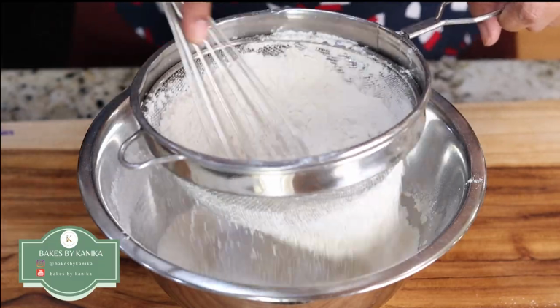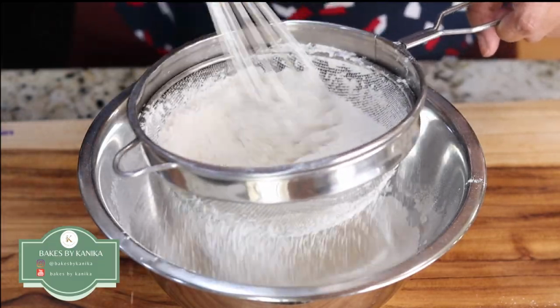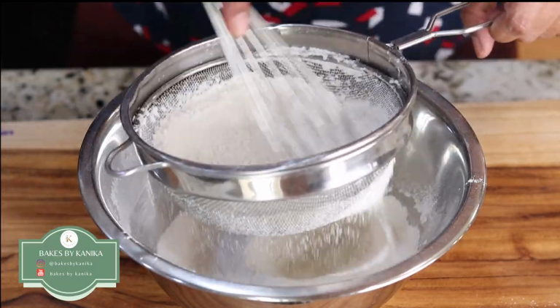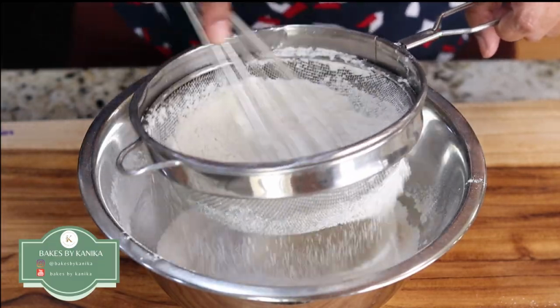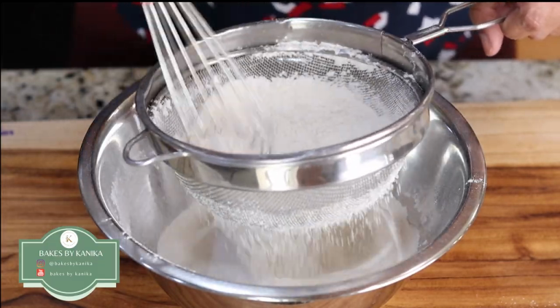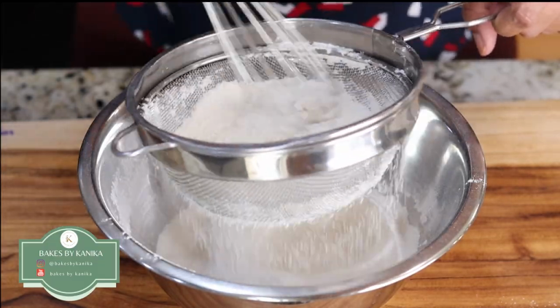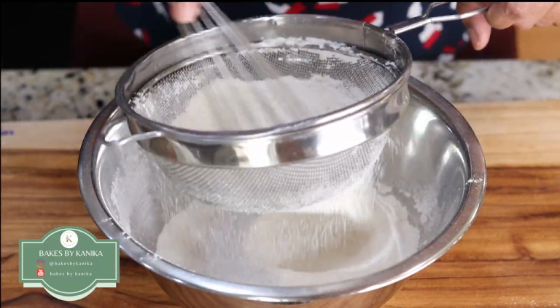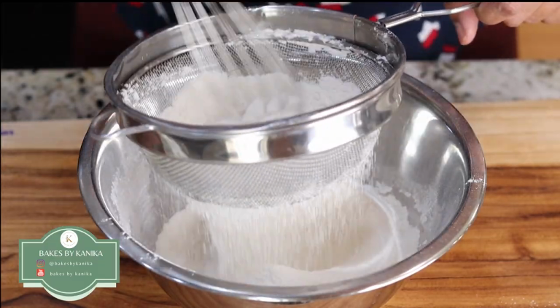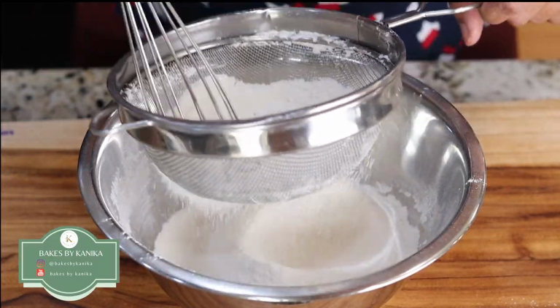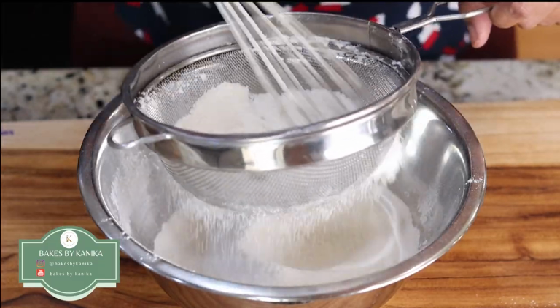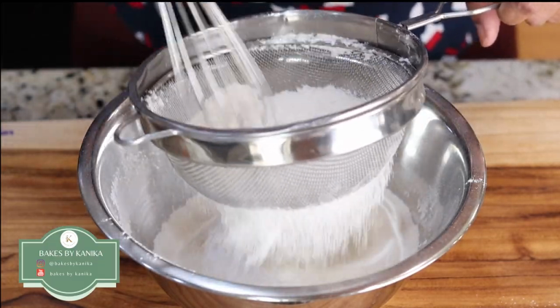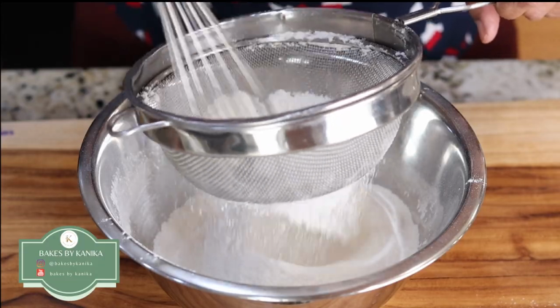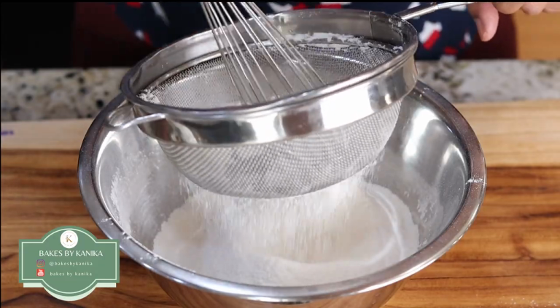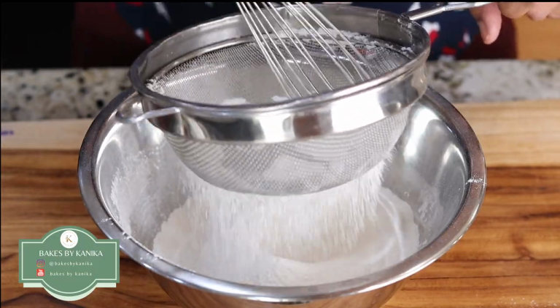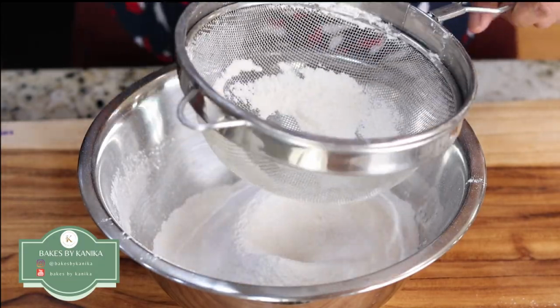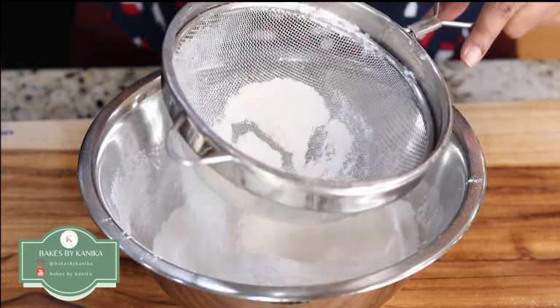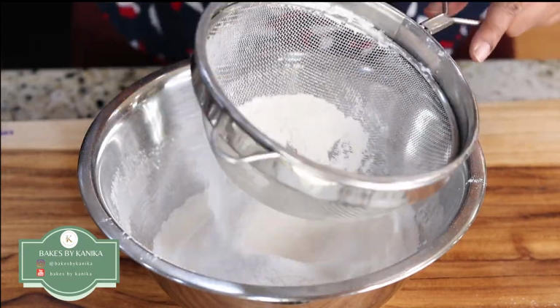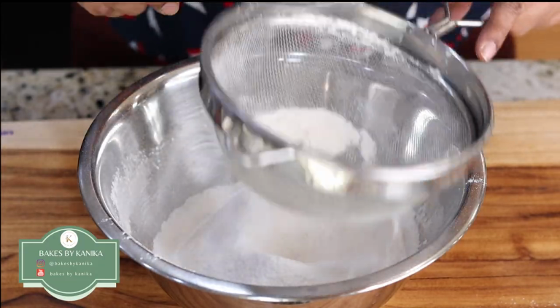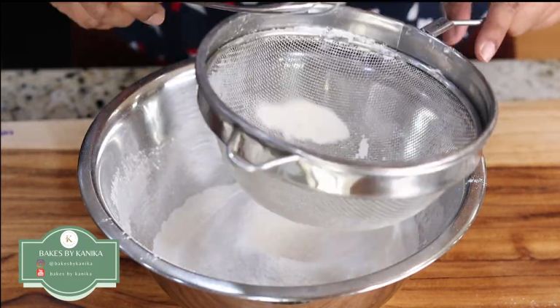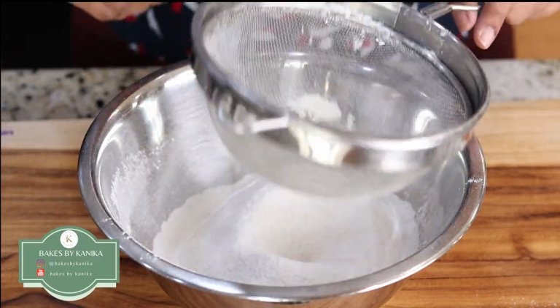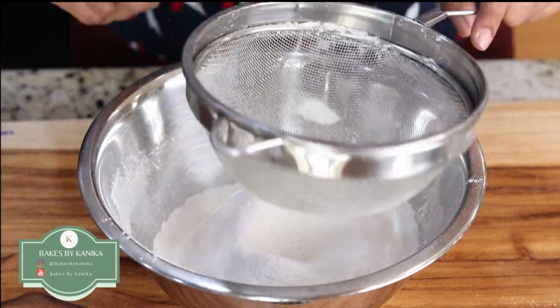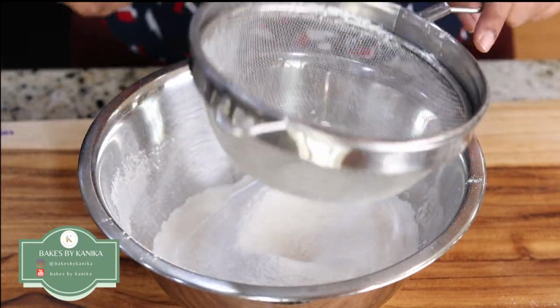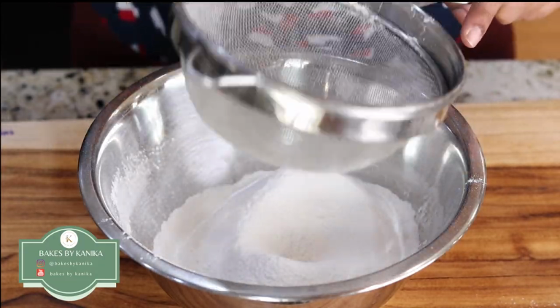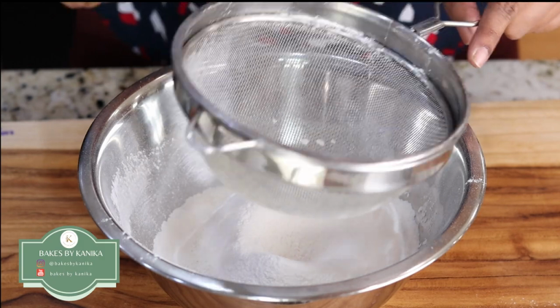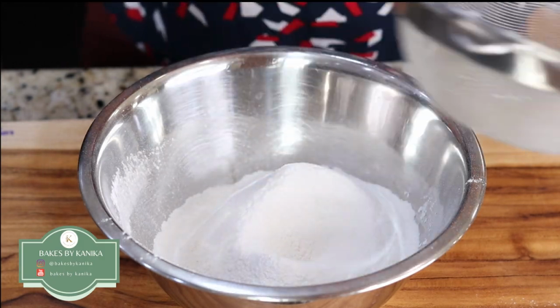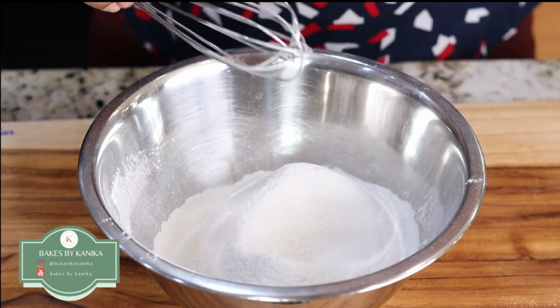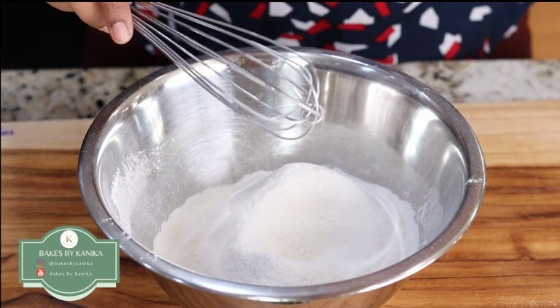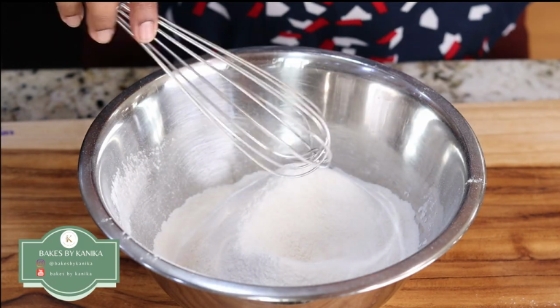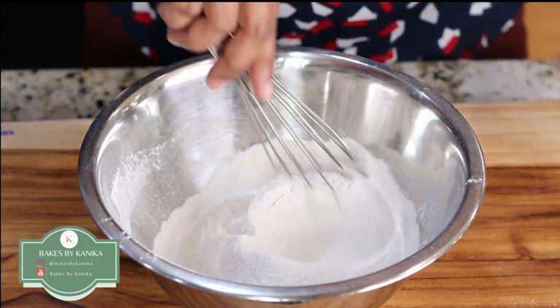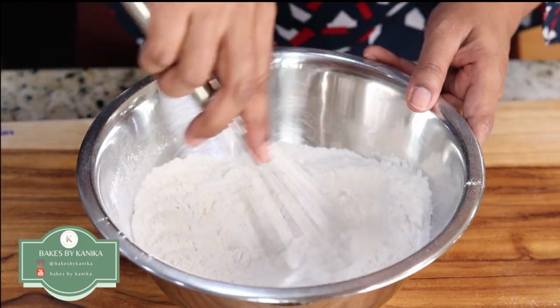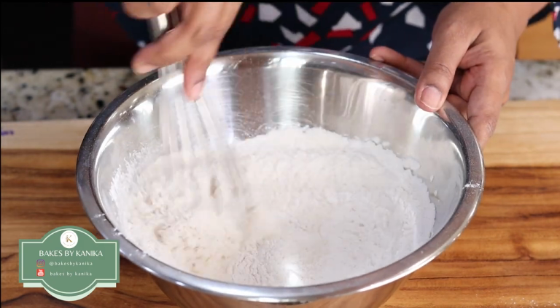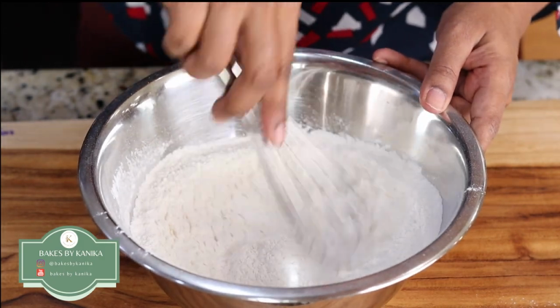This makes the mixture light and airy, and all the ingredients get mixed properly. If there are any lumps in the batter, they will get removed. So we will just mix it once.